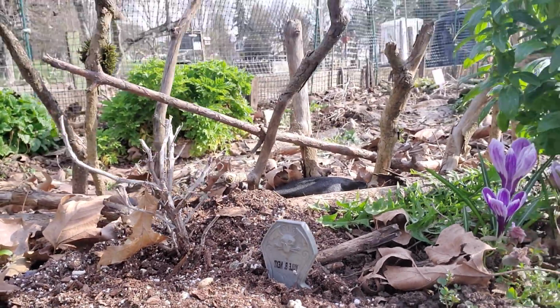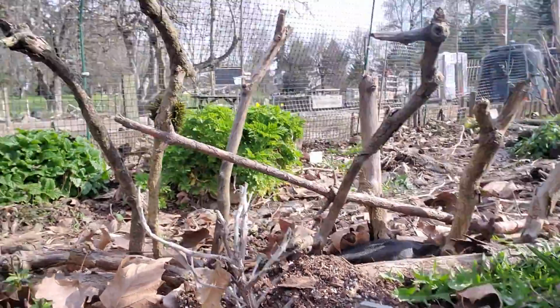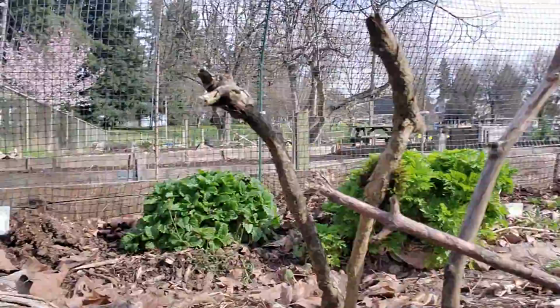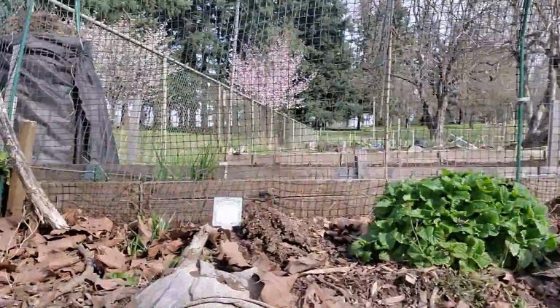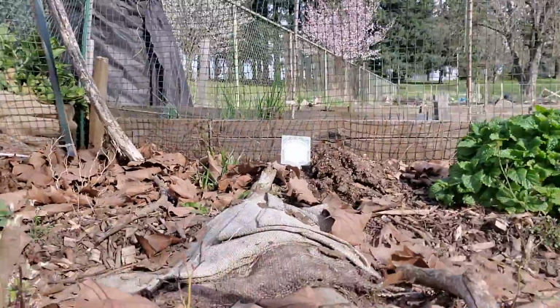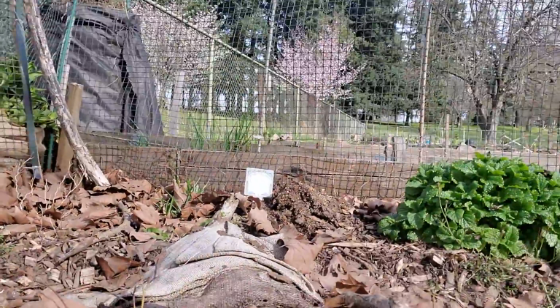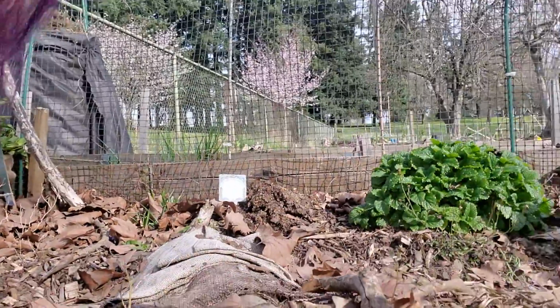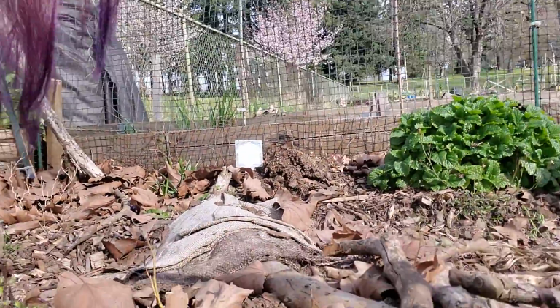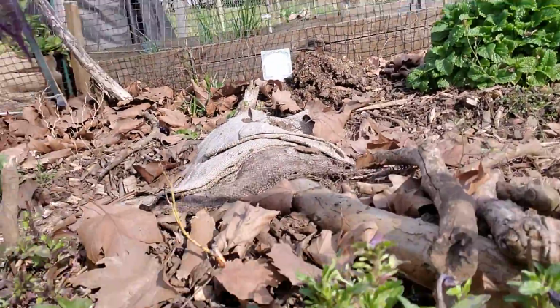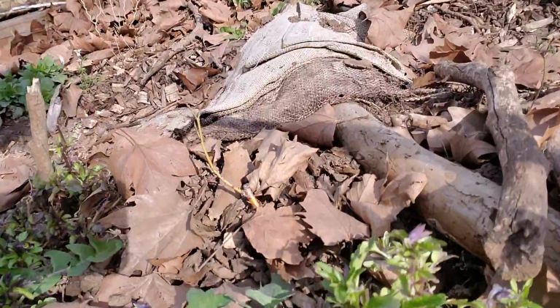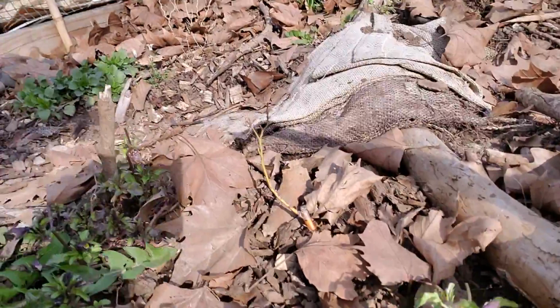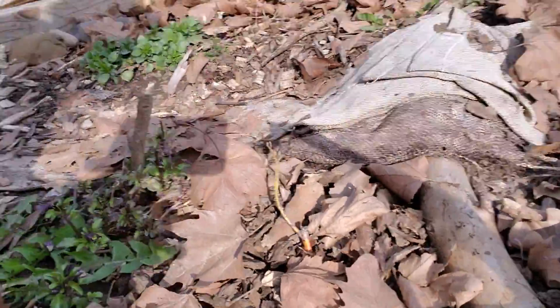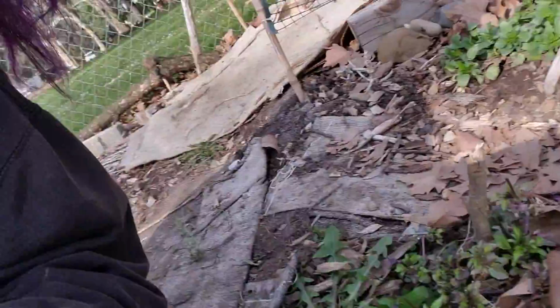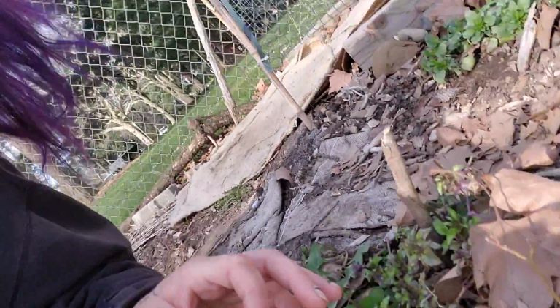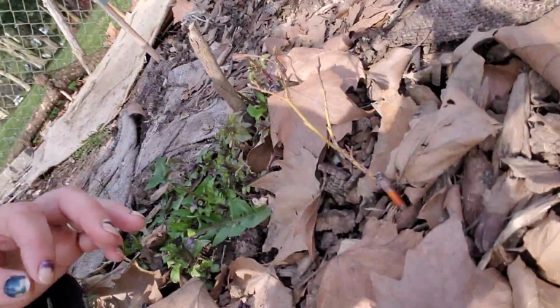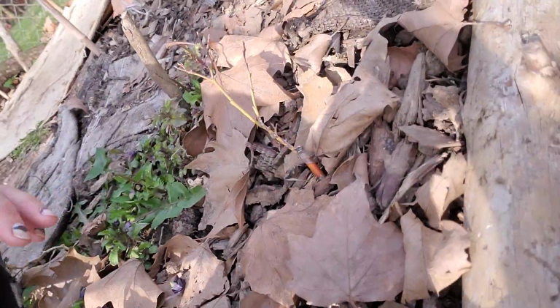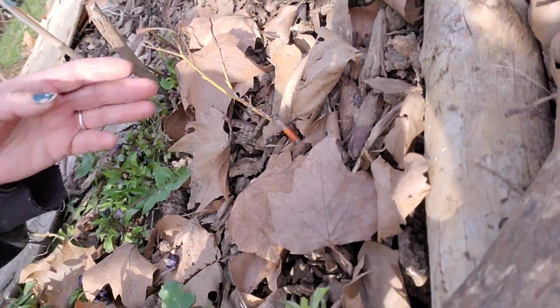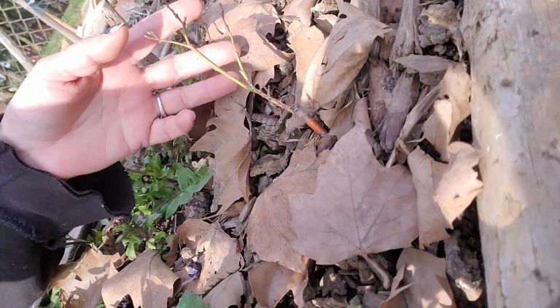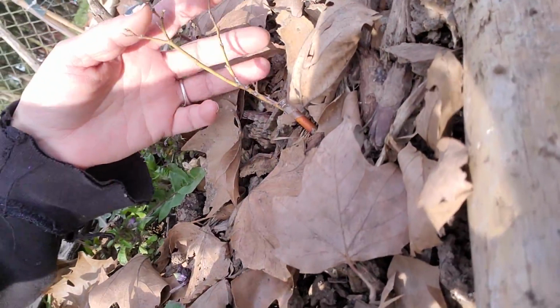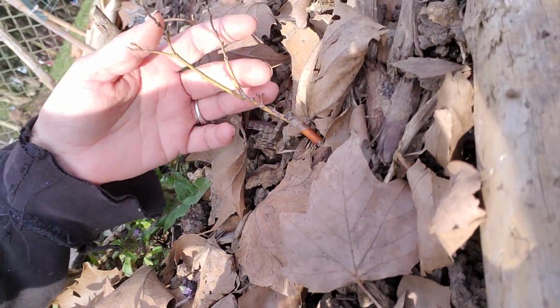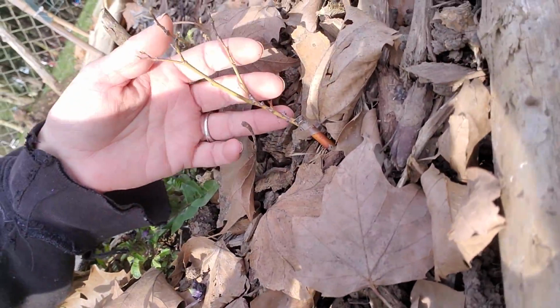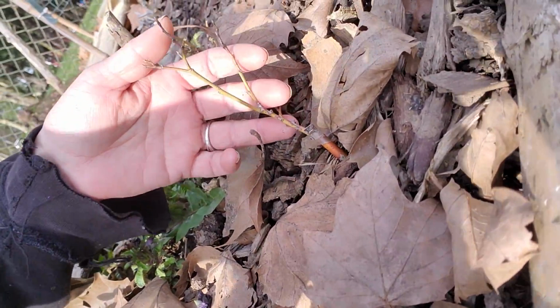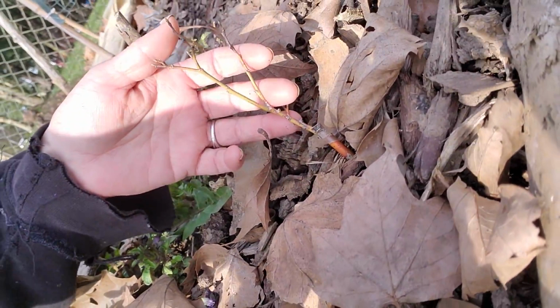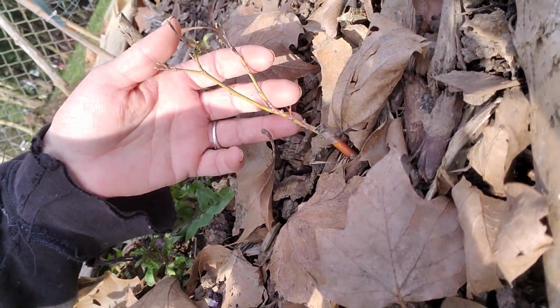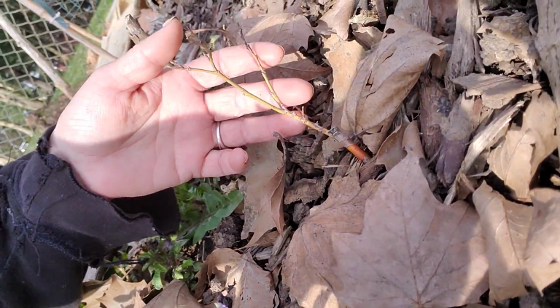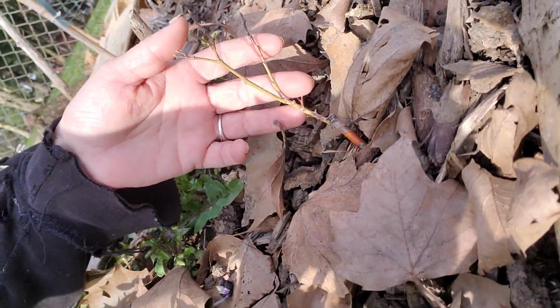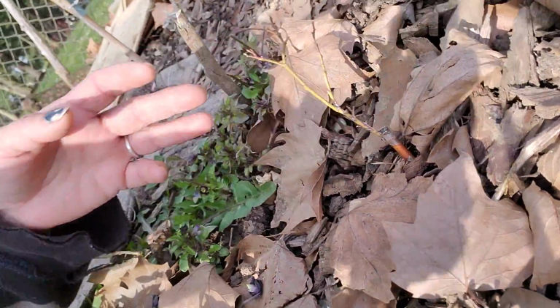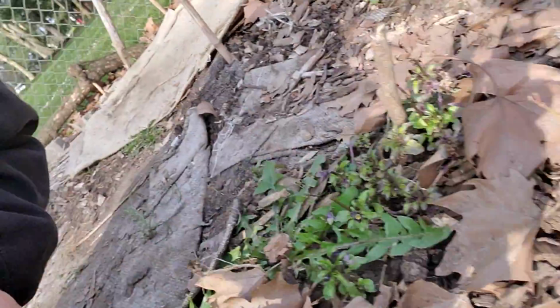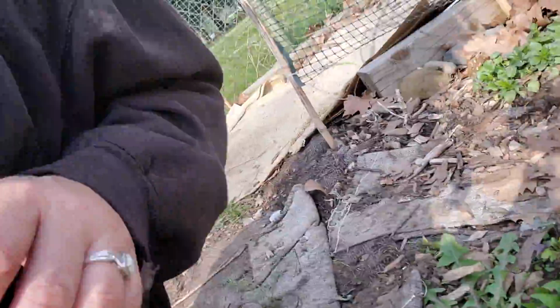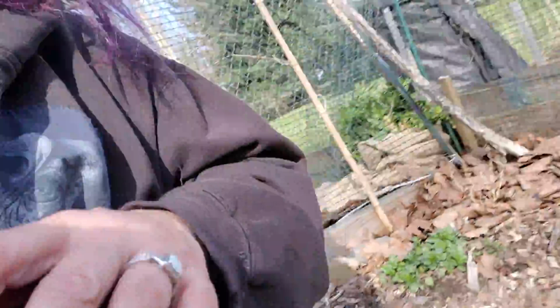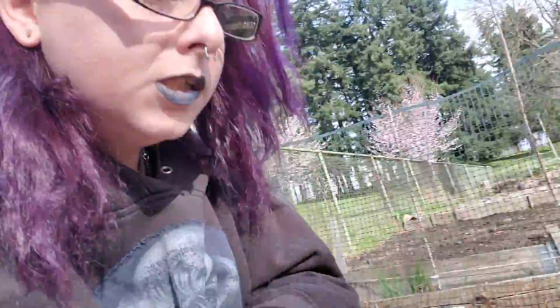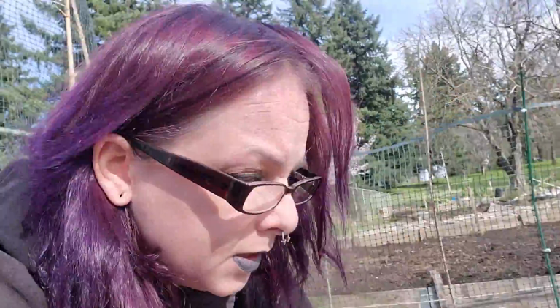Next to the sage there's a blueberry. Can you see the blueberry? Doesn't look happy. Blueberries take years.